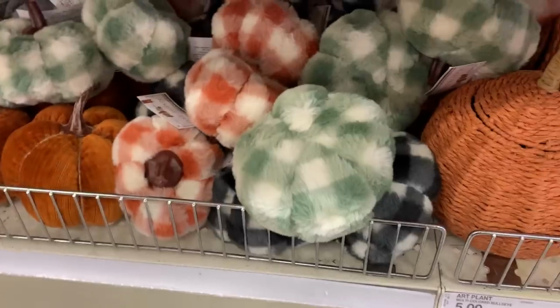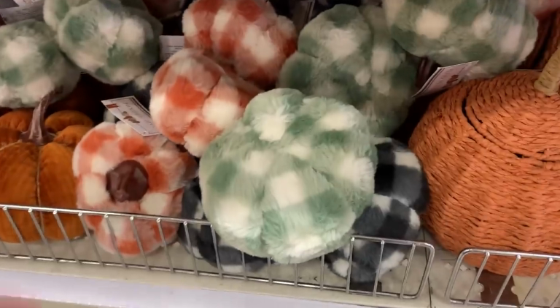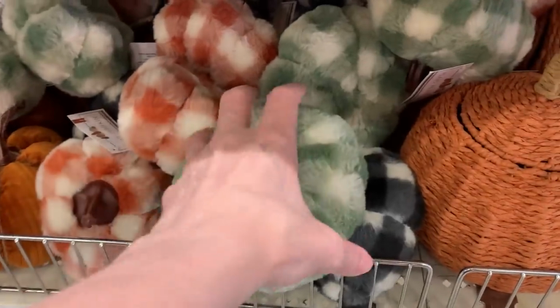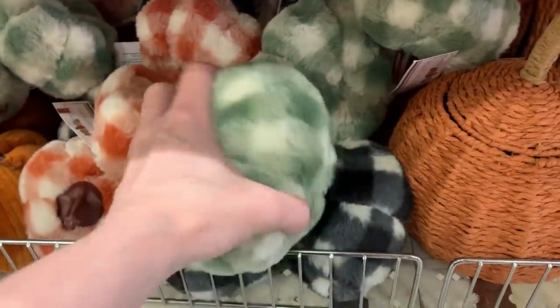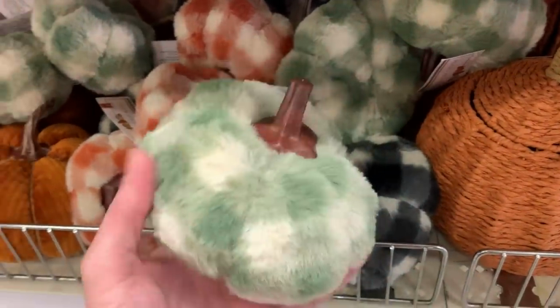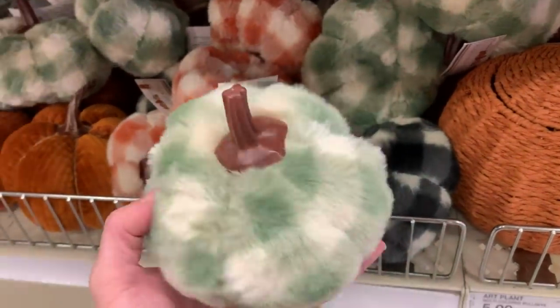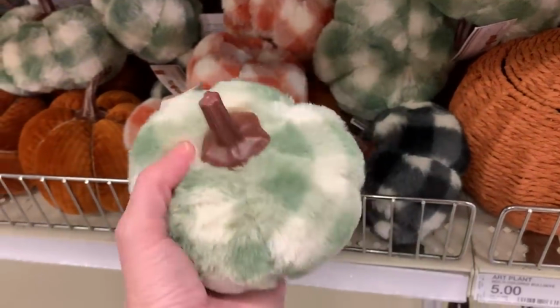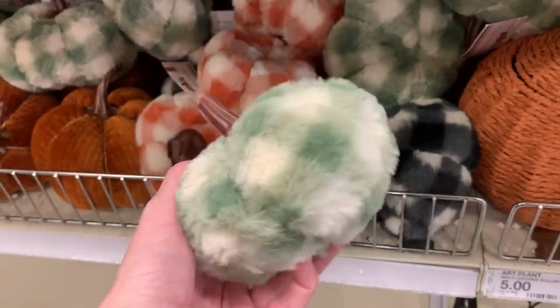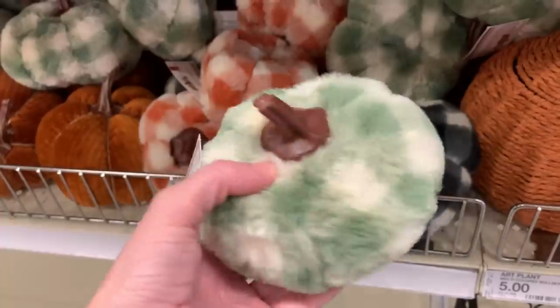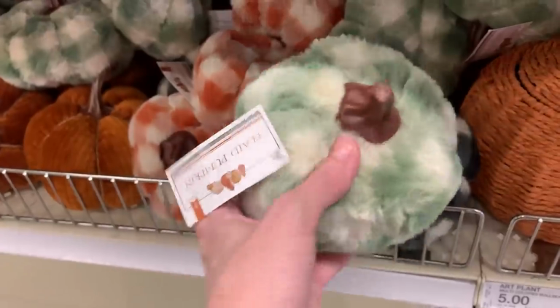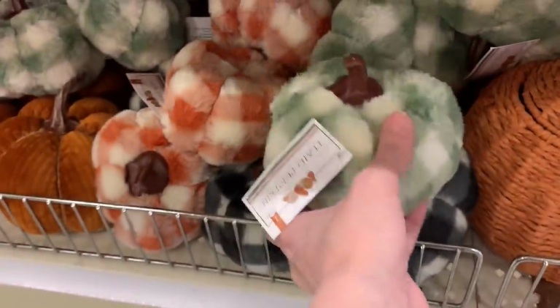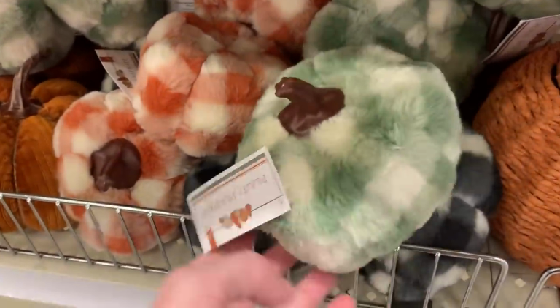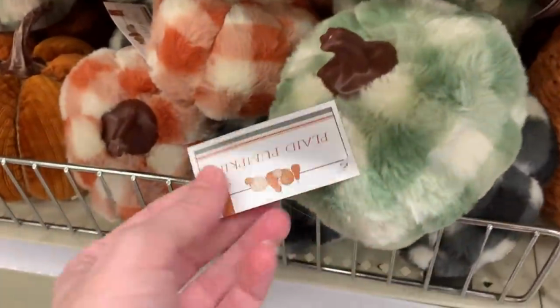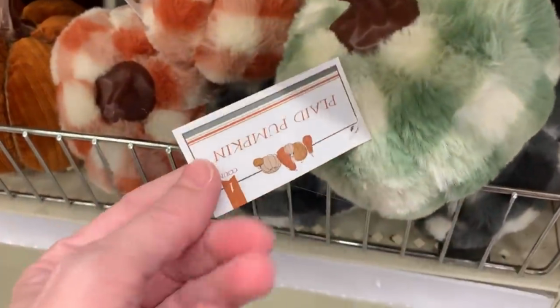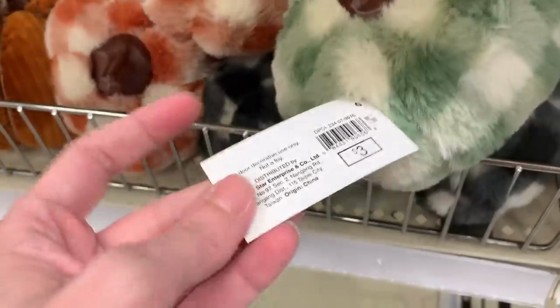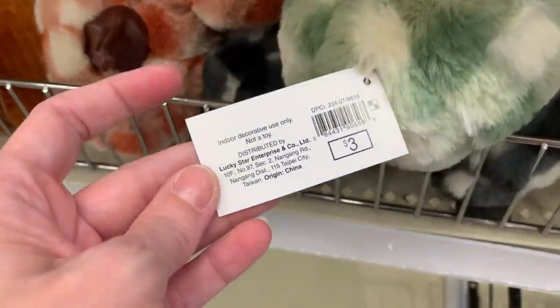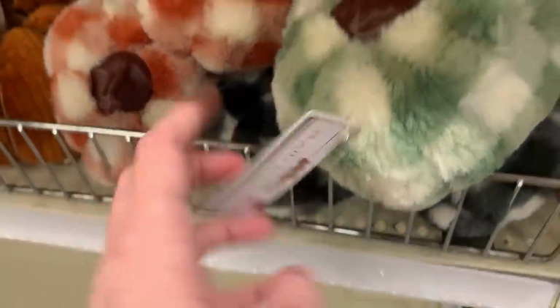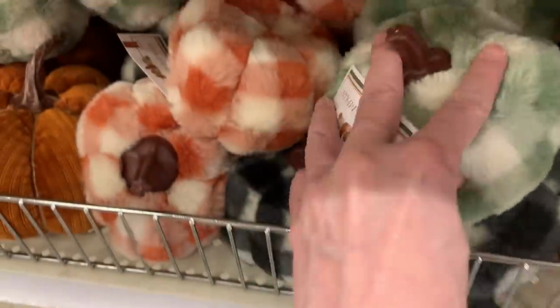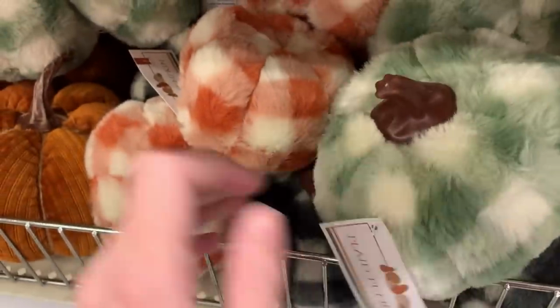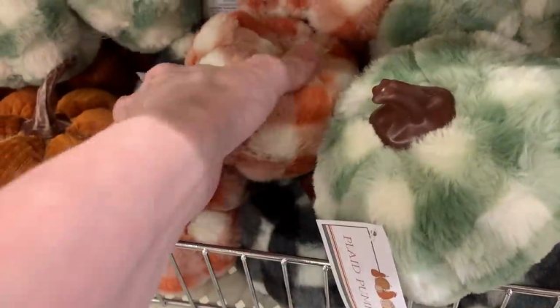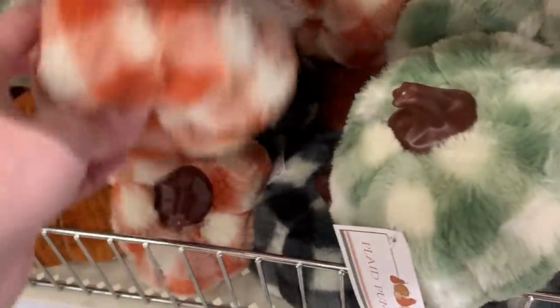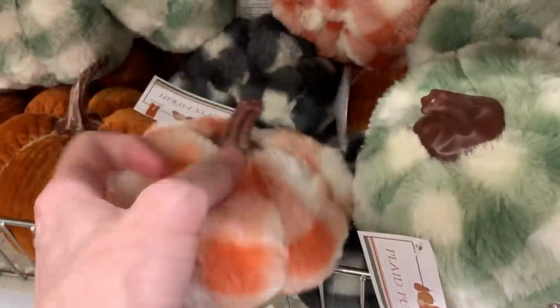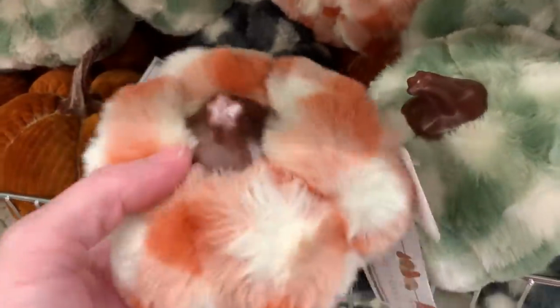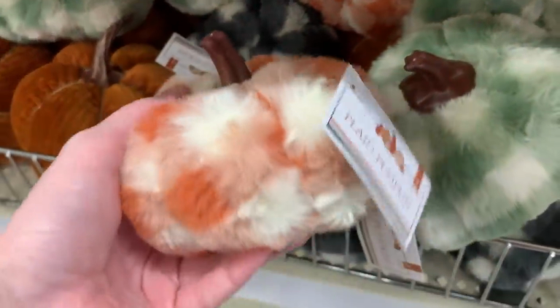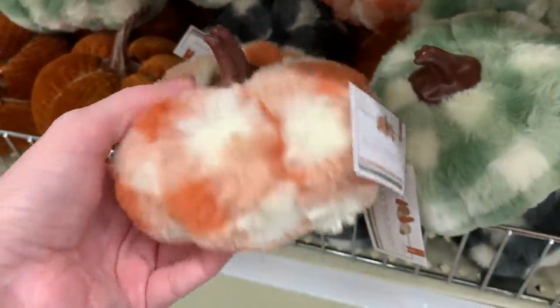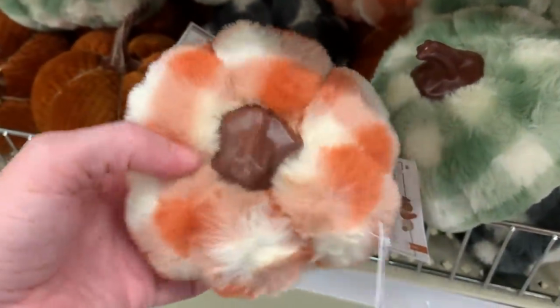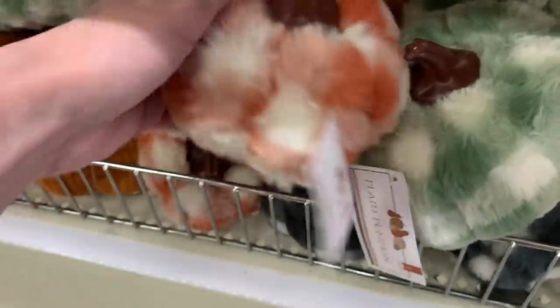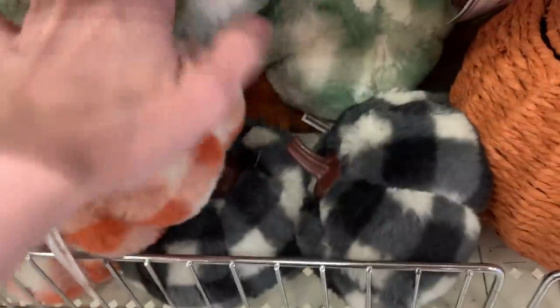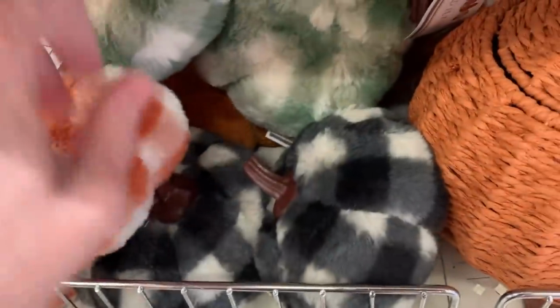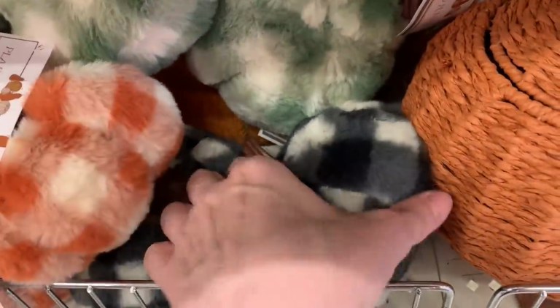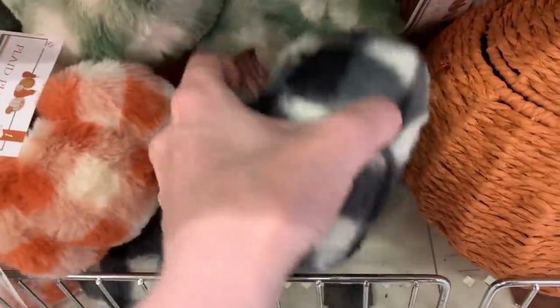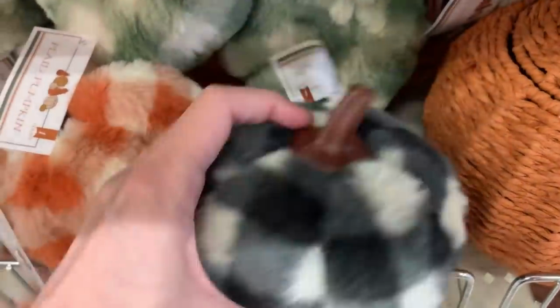Some more plush pumpkins. These are actually fuzzy — they kind of feel like a fuzzy blanket and they have a buffalo check kind of plaid pattern on them. They're three dollars a piece and they're actually very soft. They feel really nice. There are three different colors: you can either get the orange and white, green and white, or the black and white.